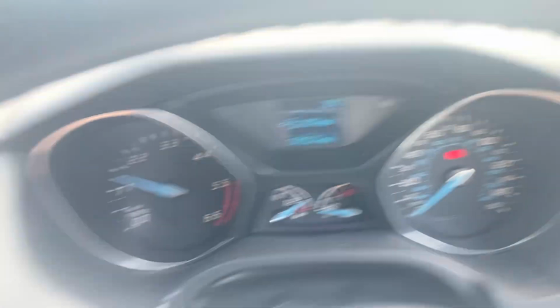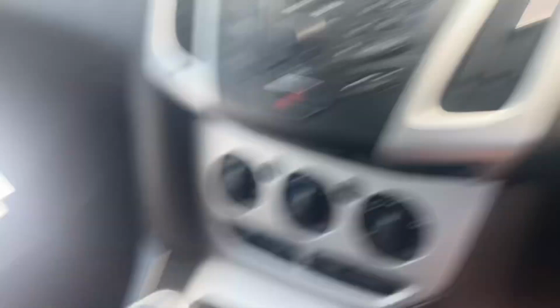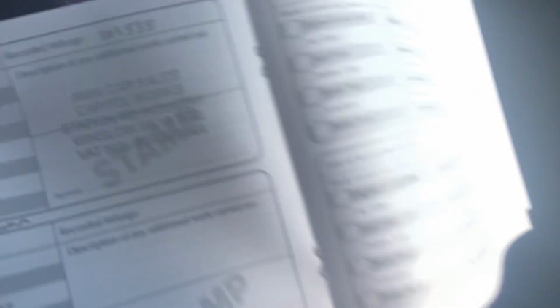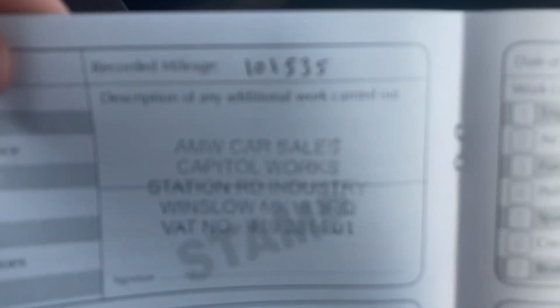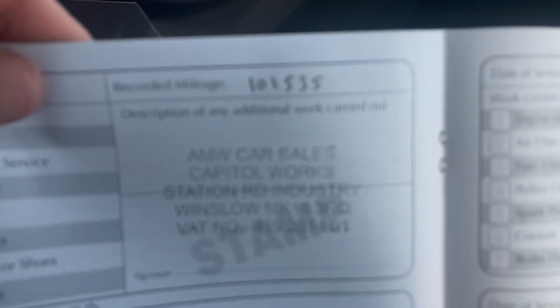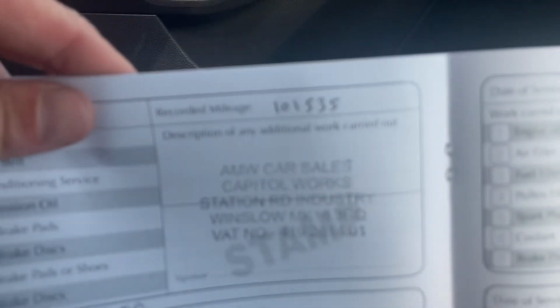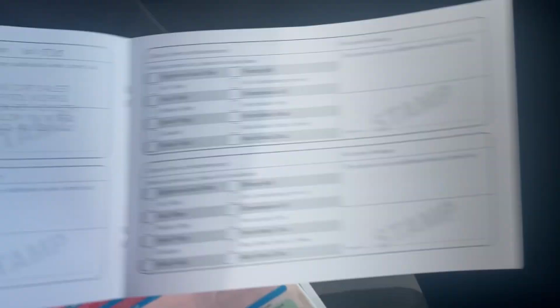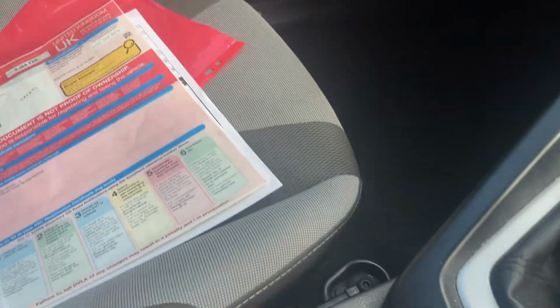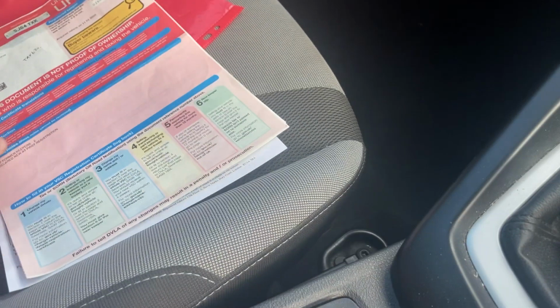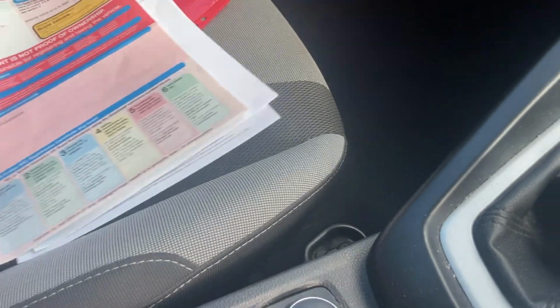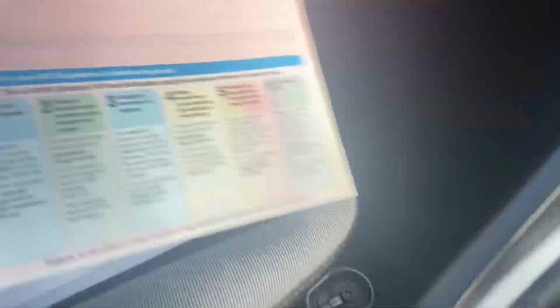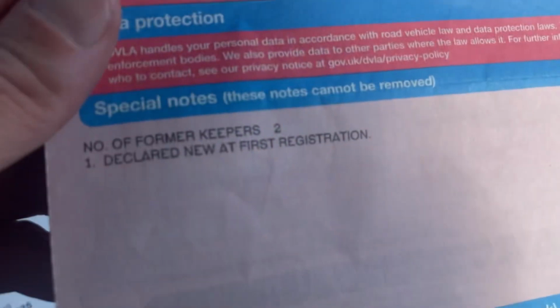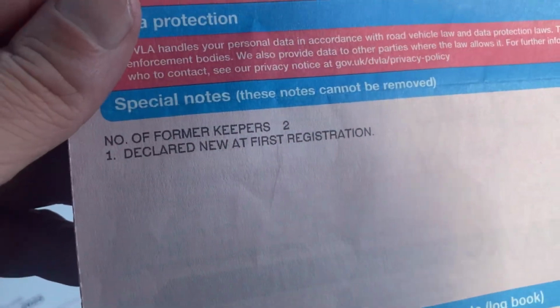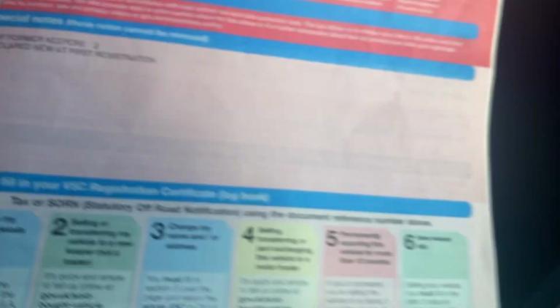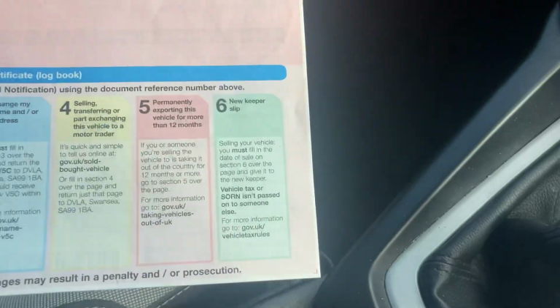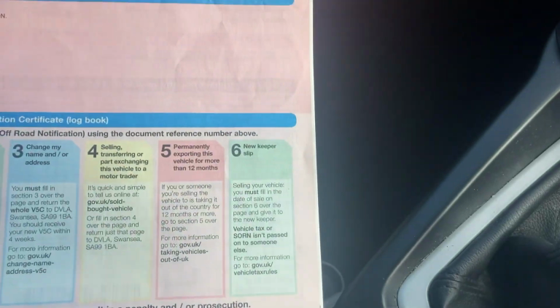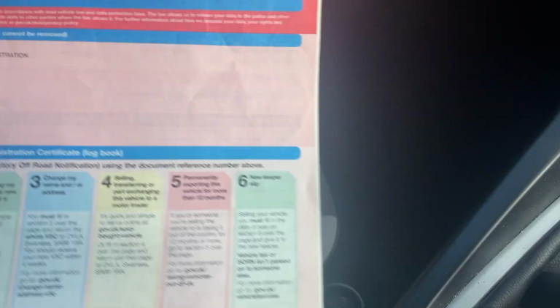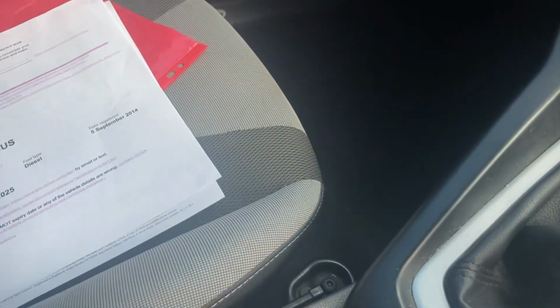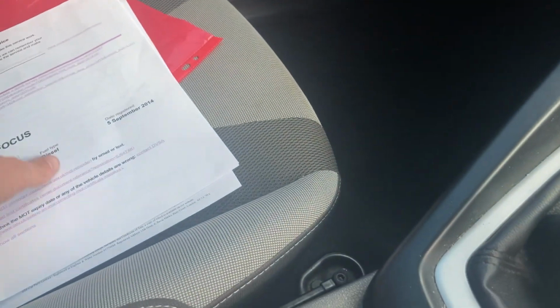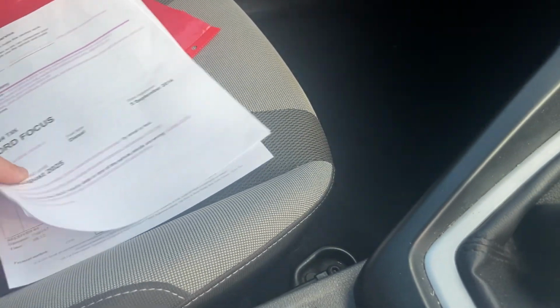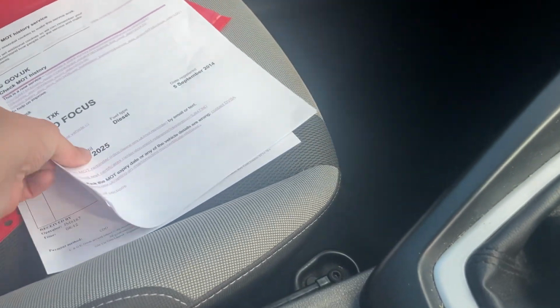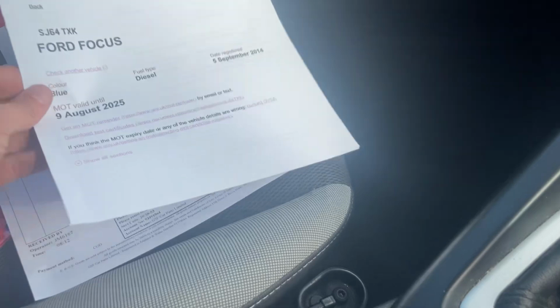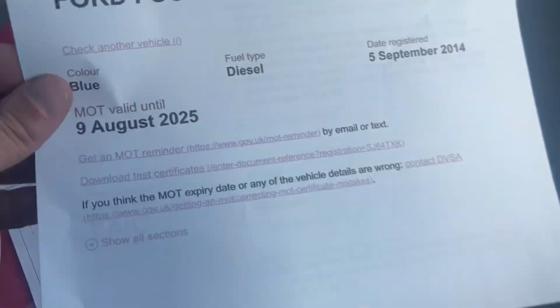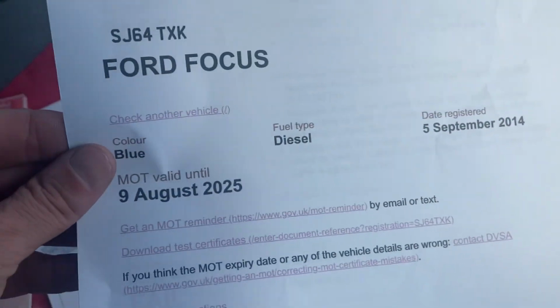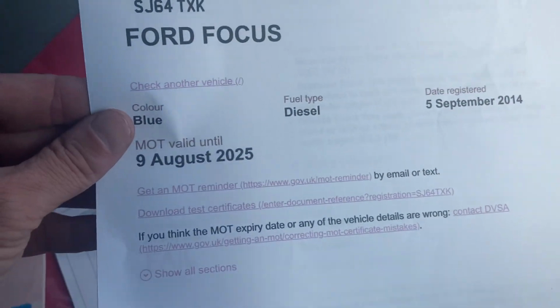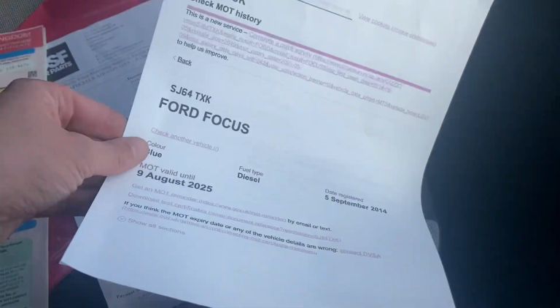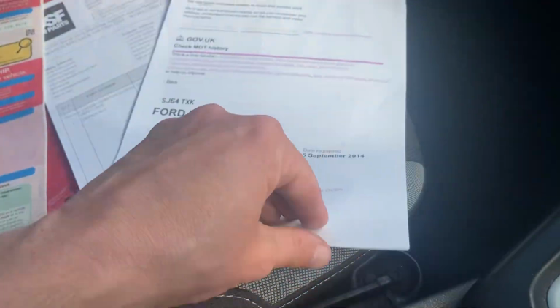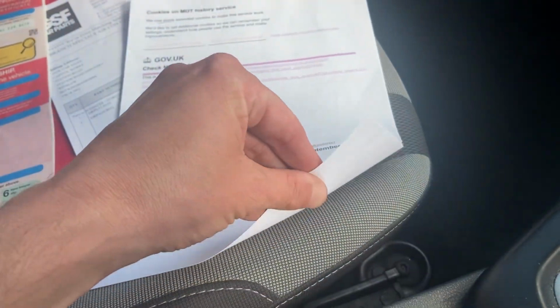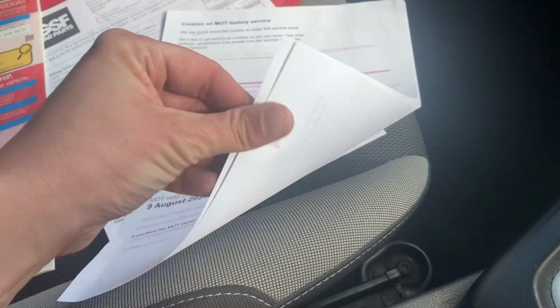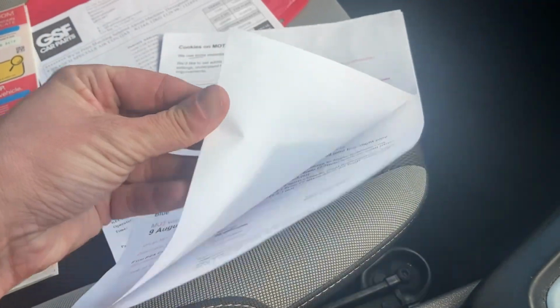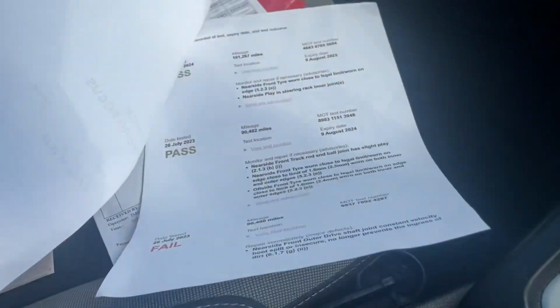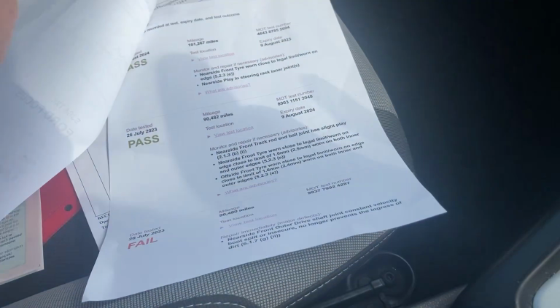It was test driven before the service. There are two former keepers, road tax is £20 a year, and the last owner had it for four years. MOT runs to August next year.